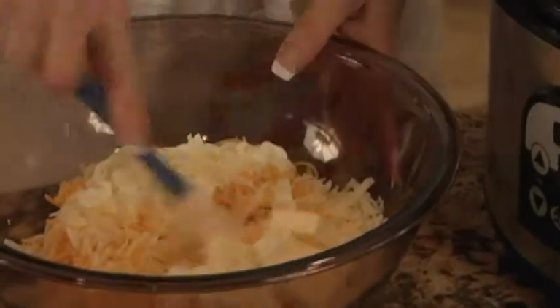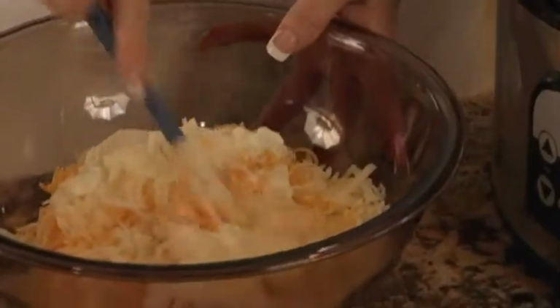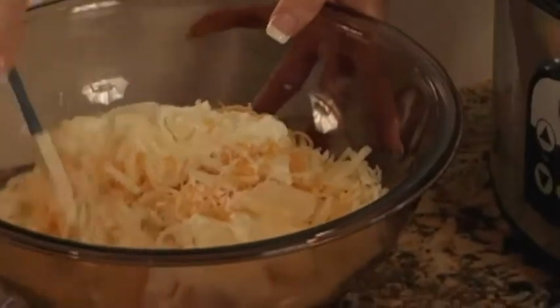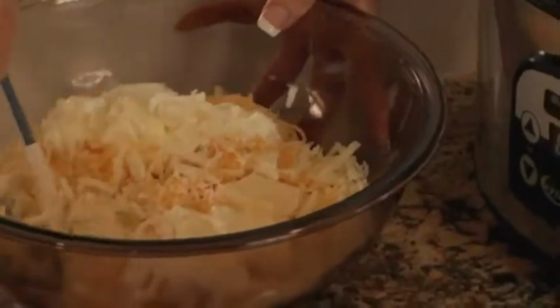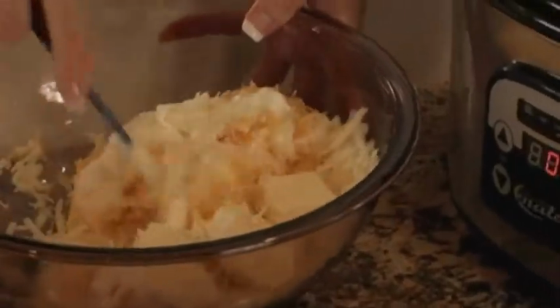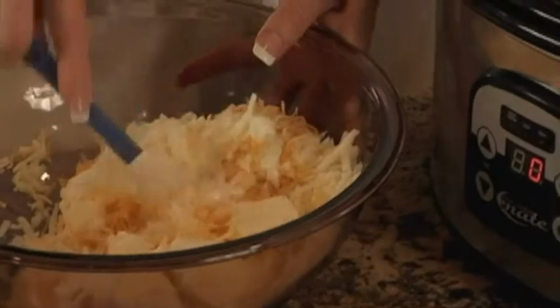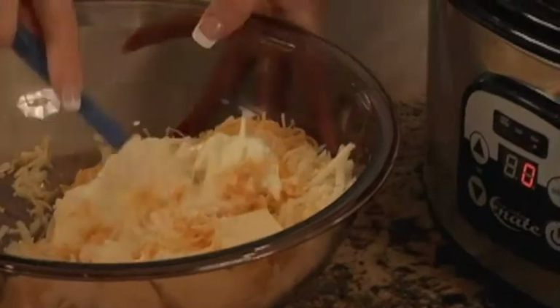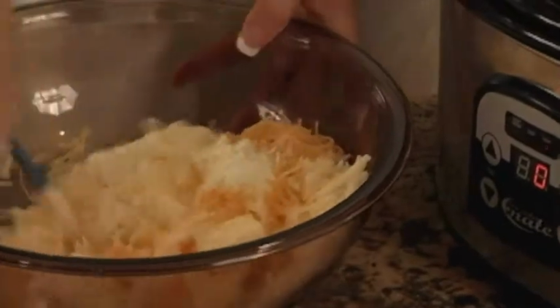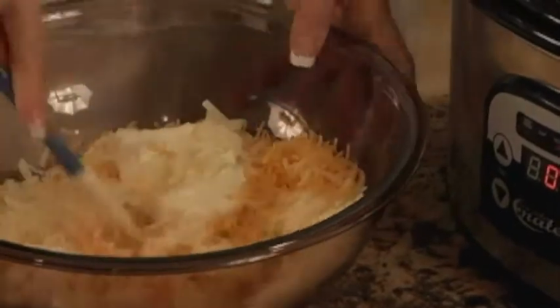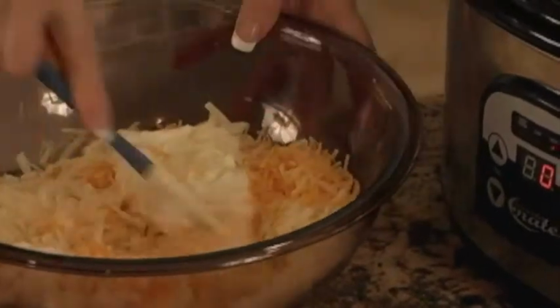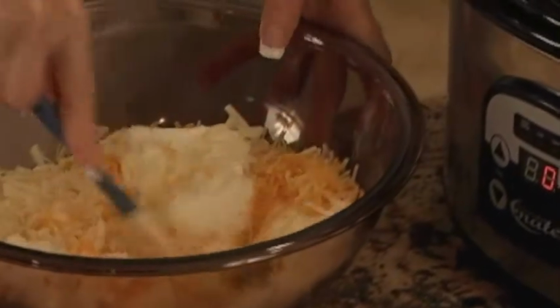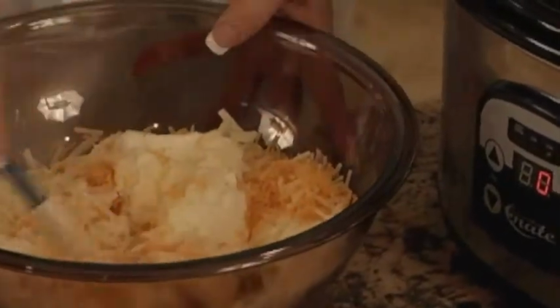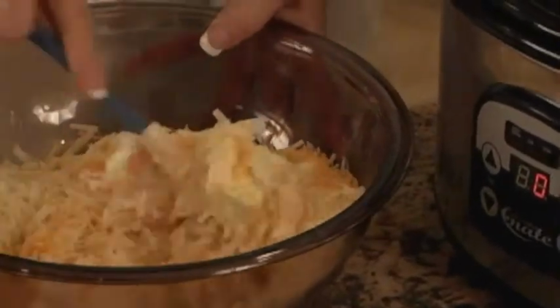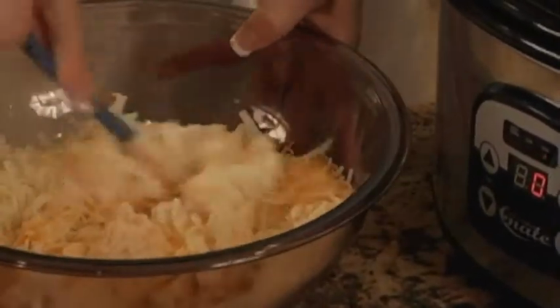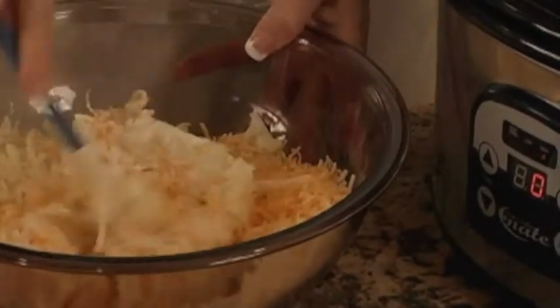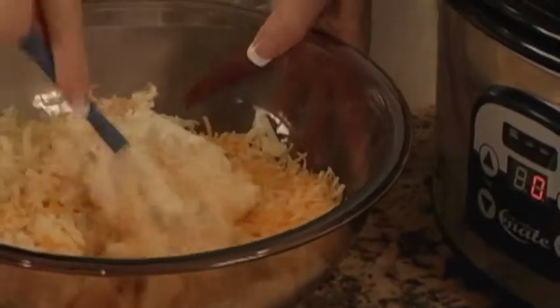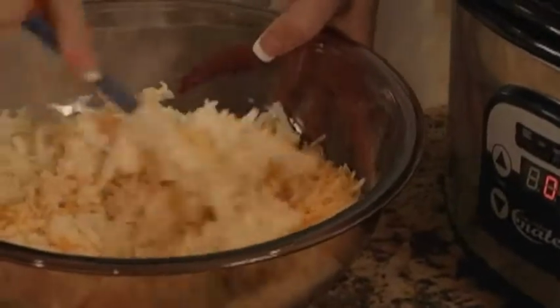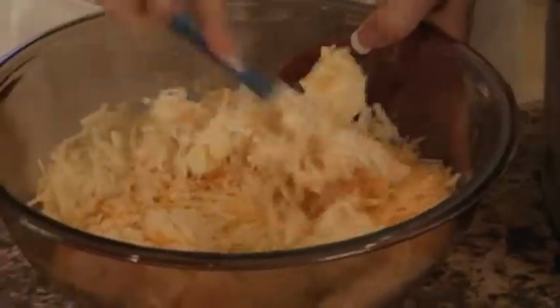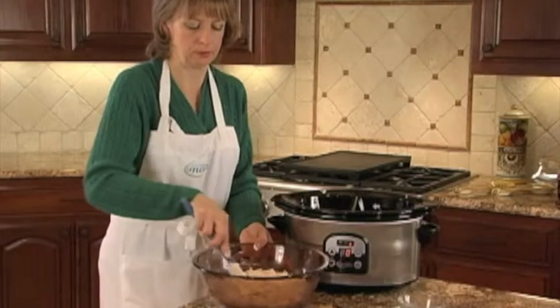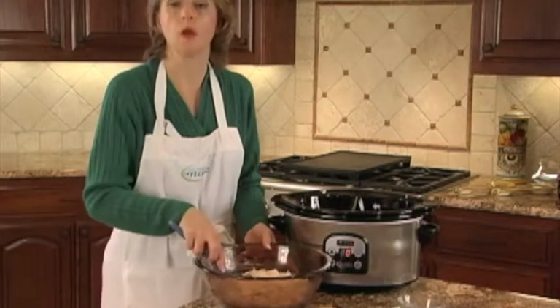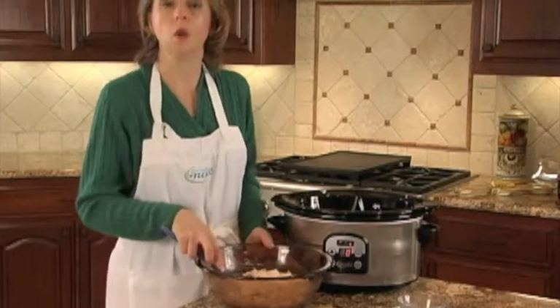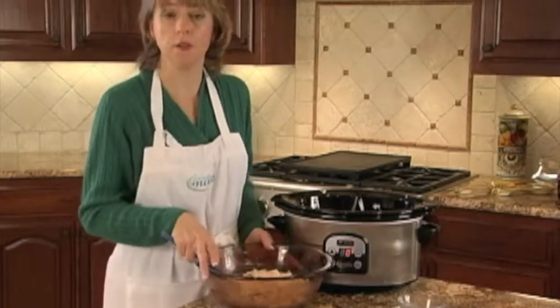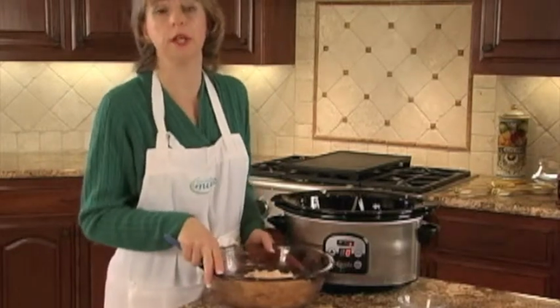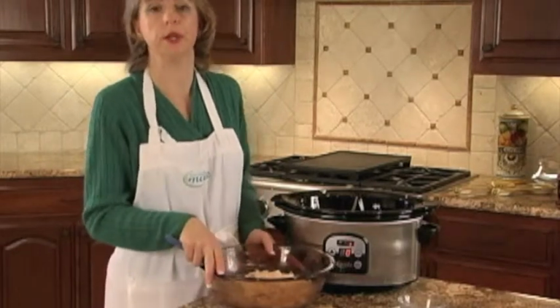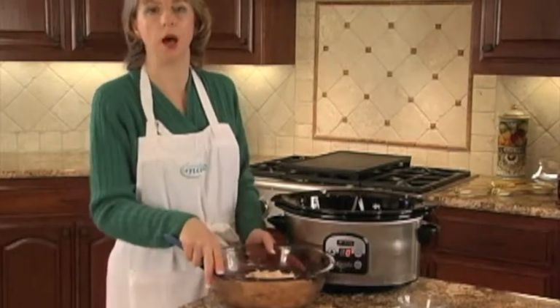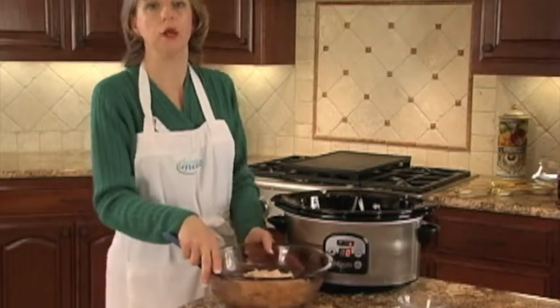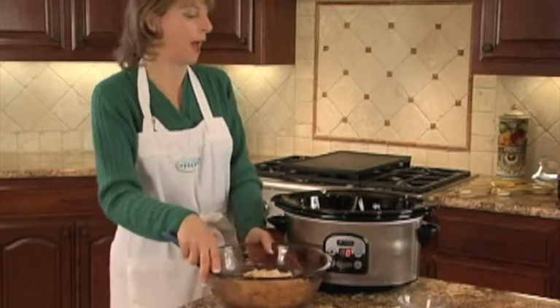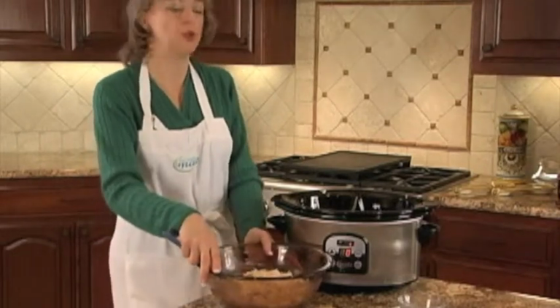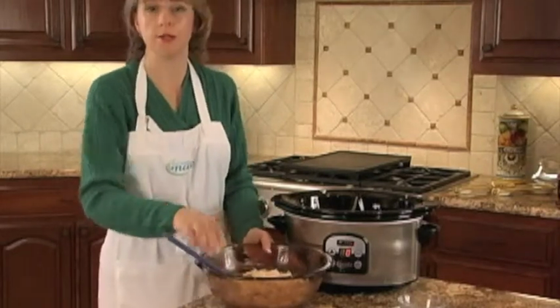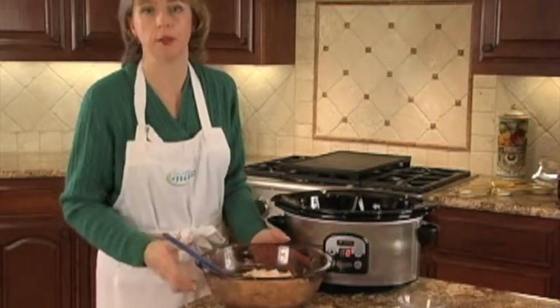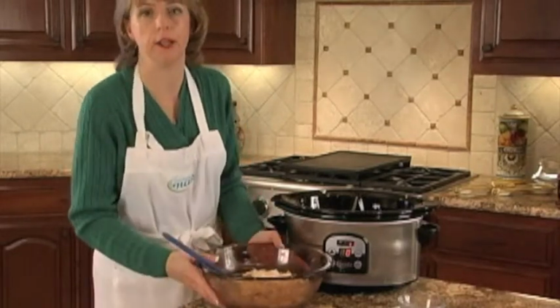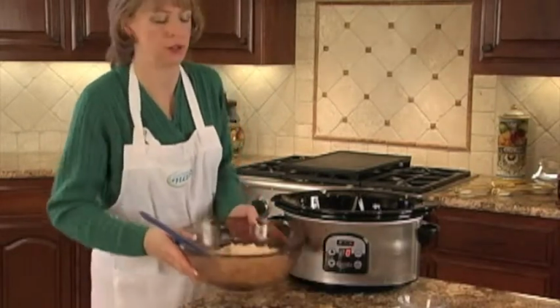Stir gently to combine all of the ingredients. Once all of the ingredients have been combined, we'll add it to one side of the divided insert.